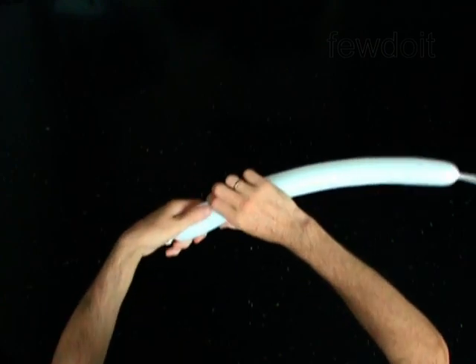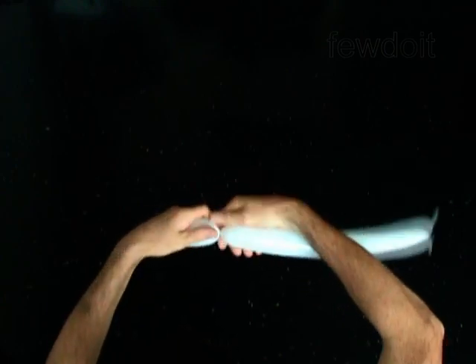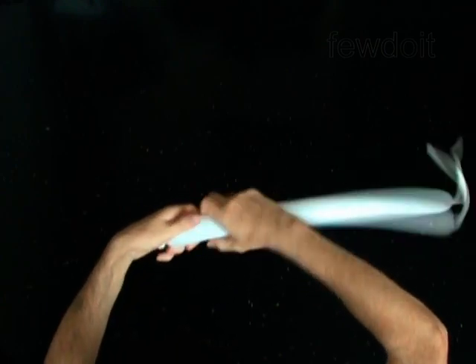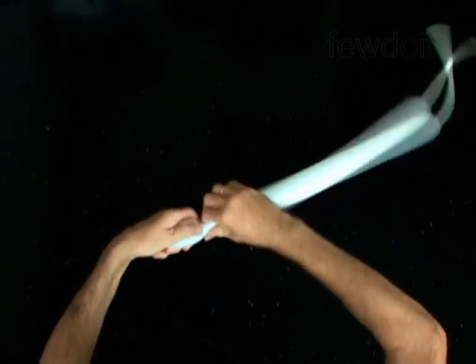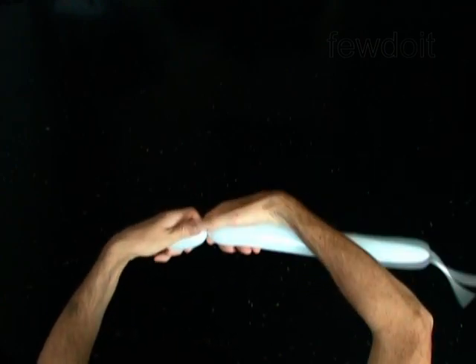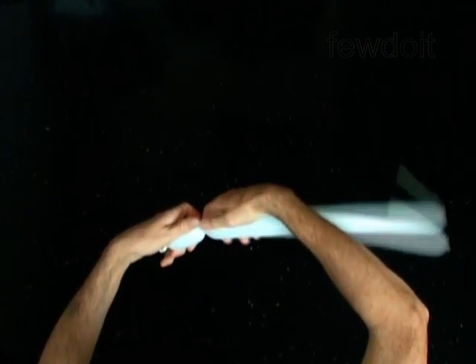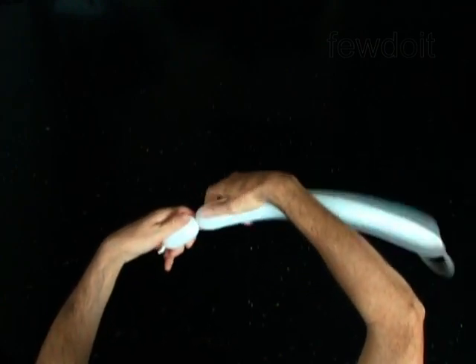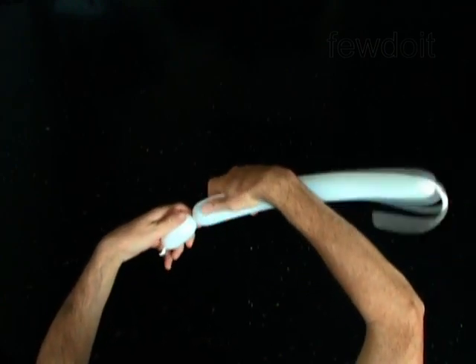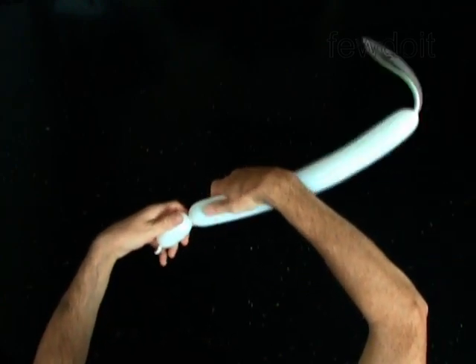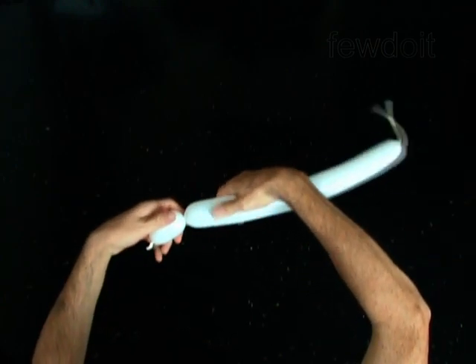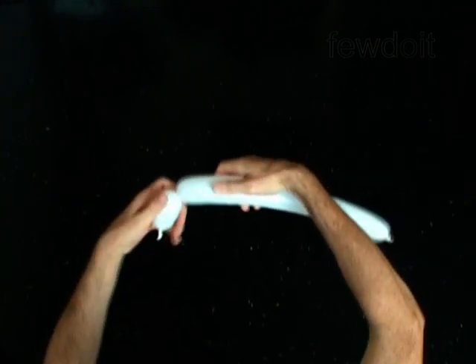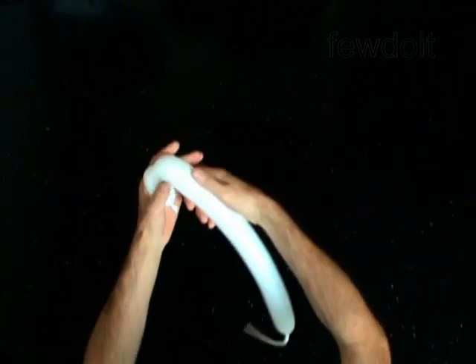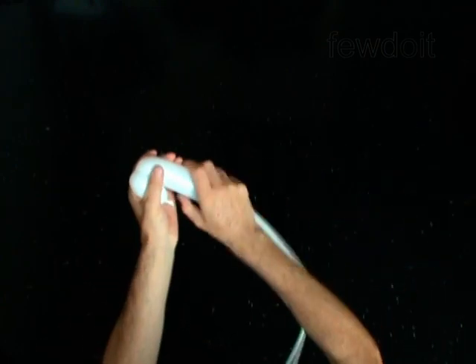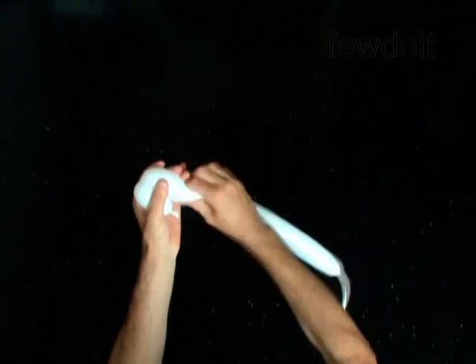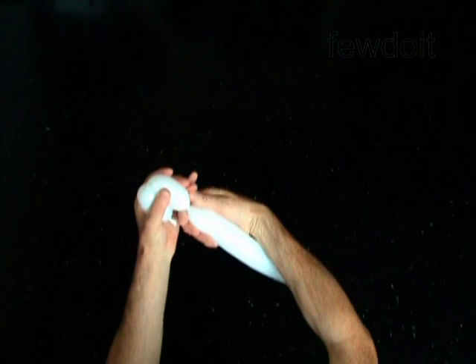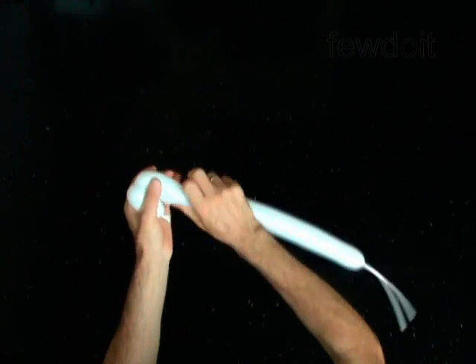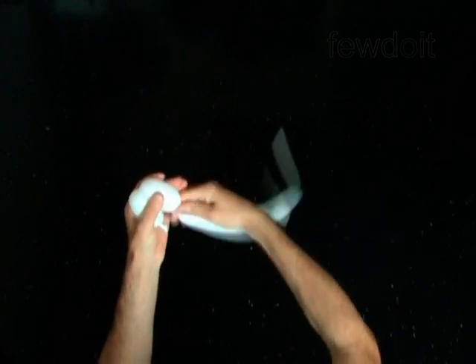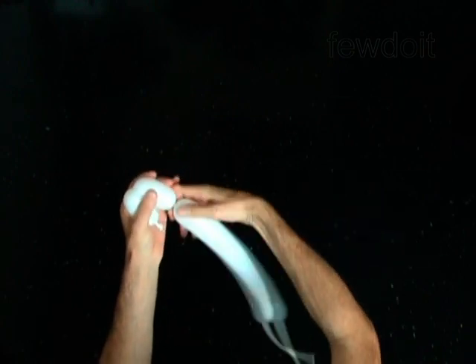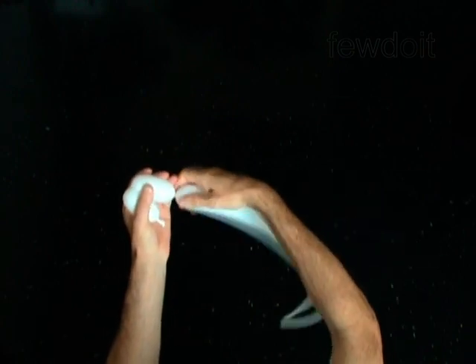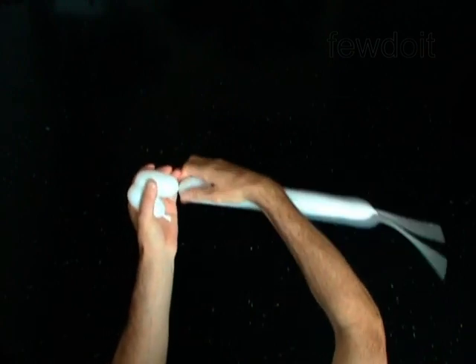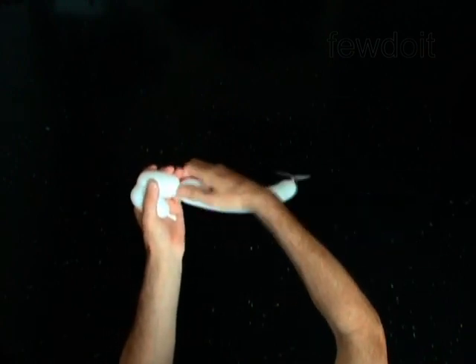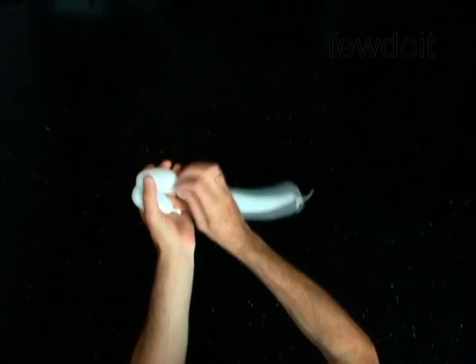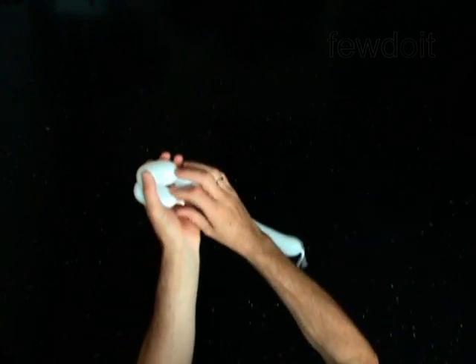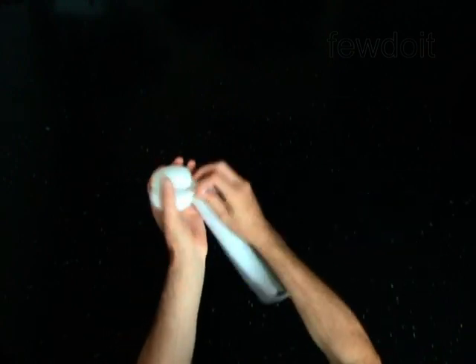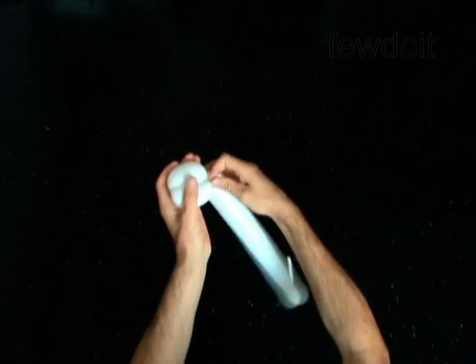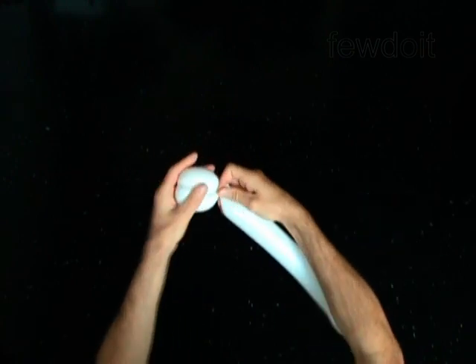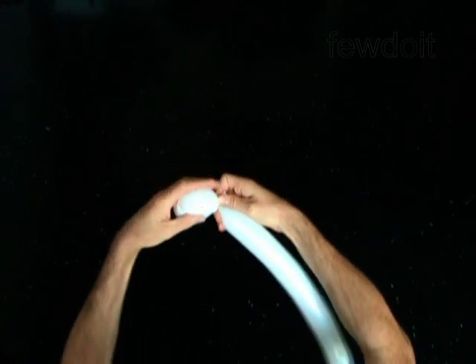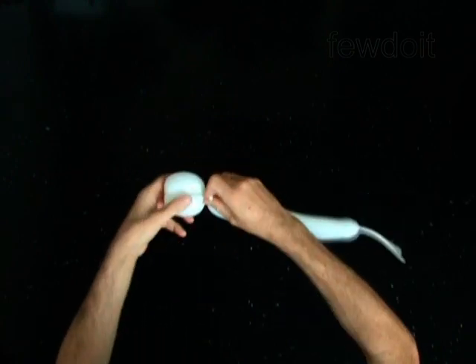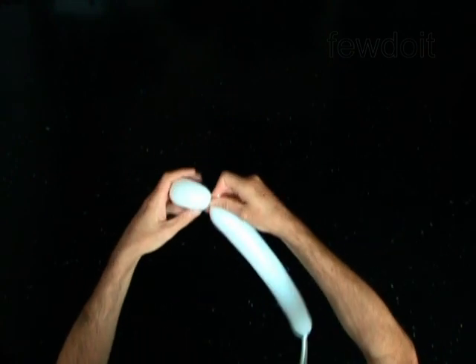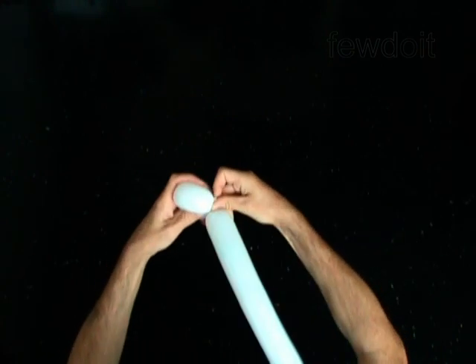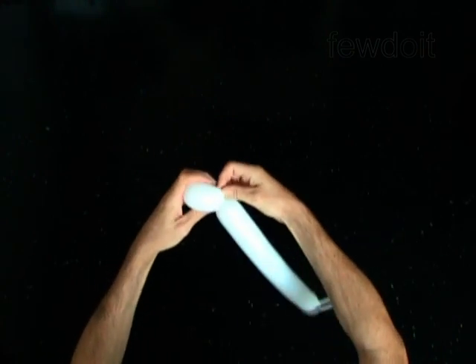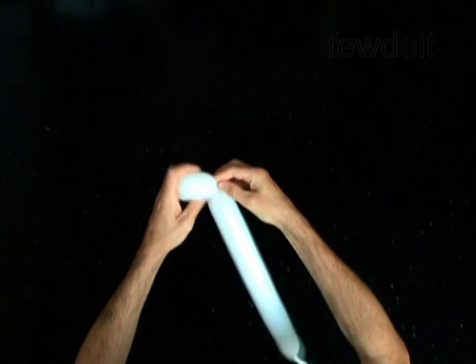Twist the first 2-inch bubble. Twist the second 2-inch bubble. Lock both ends of the chain of the first two bubbles in one lock twist.